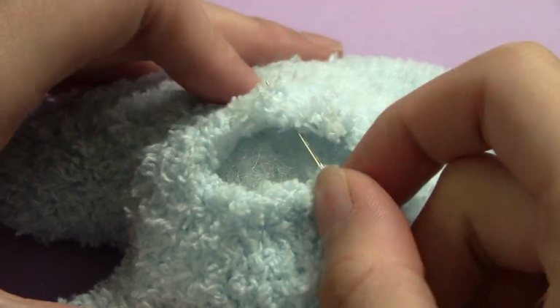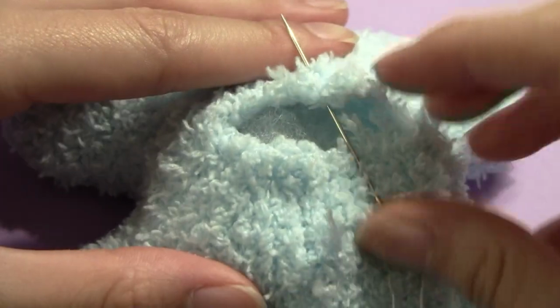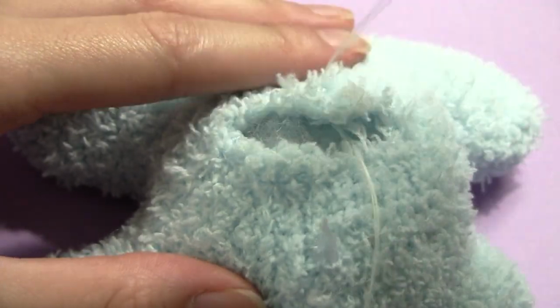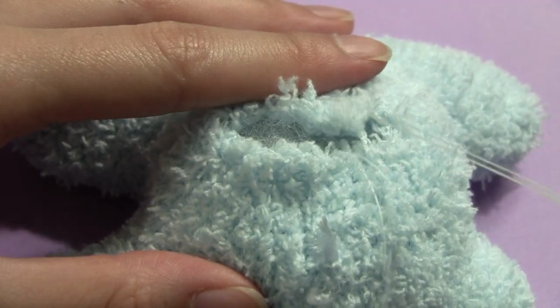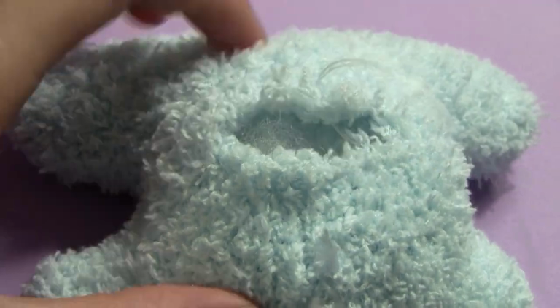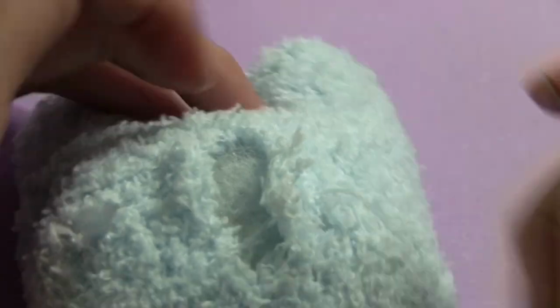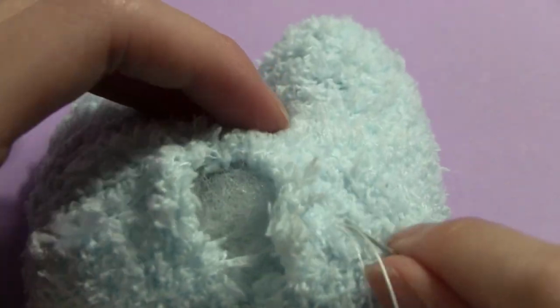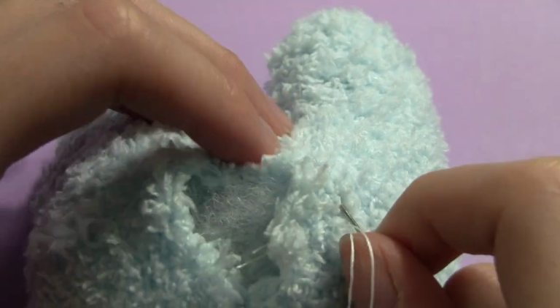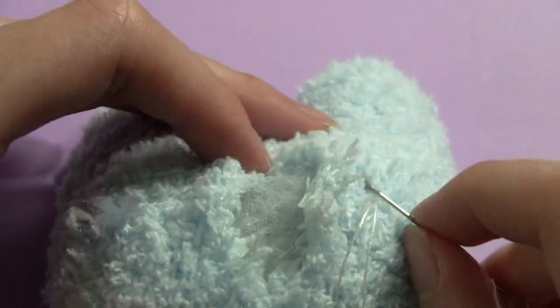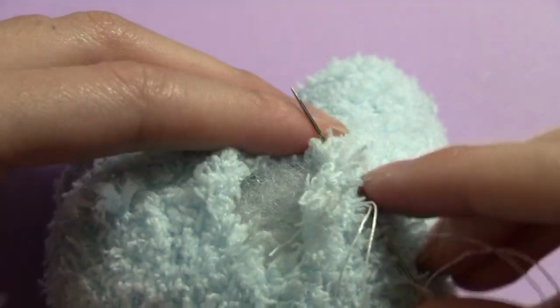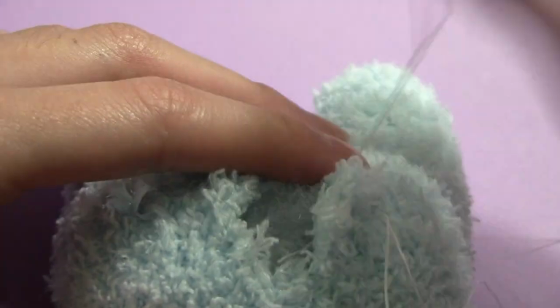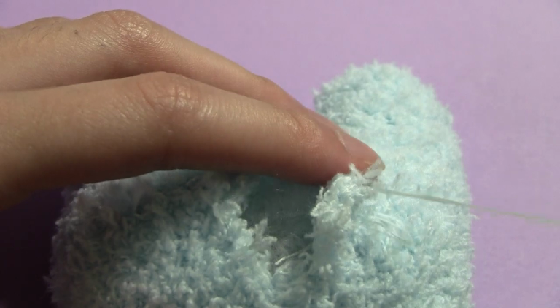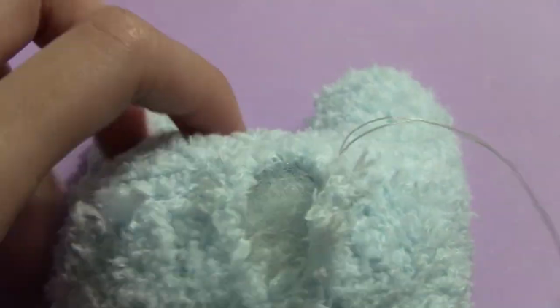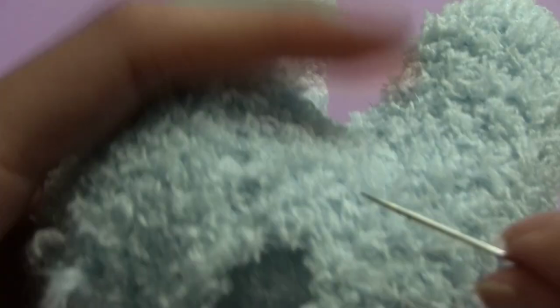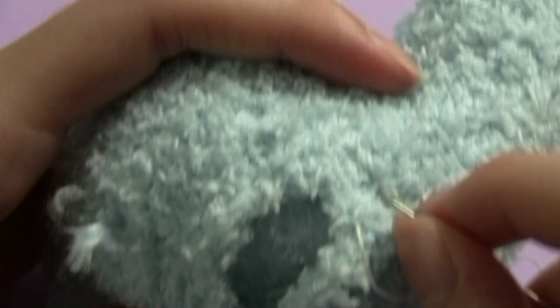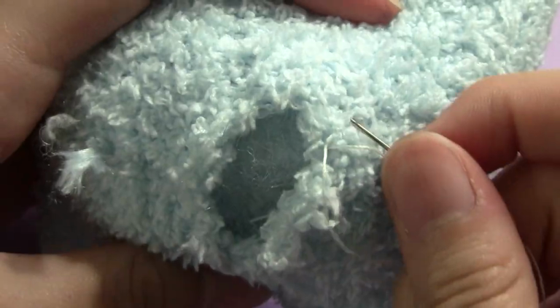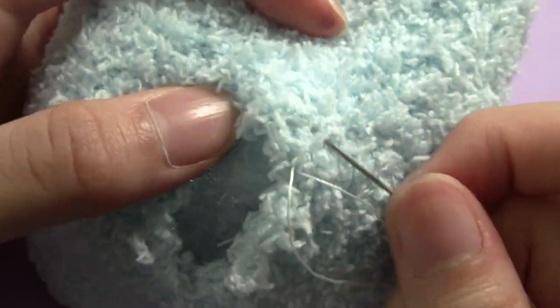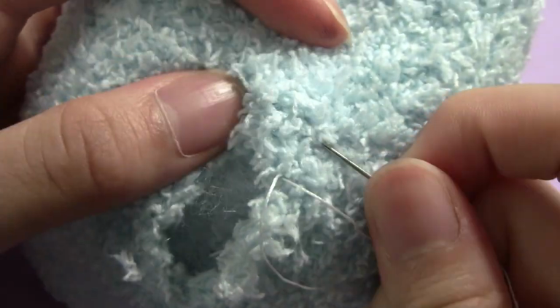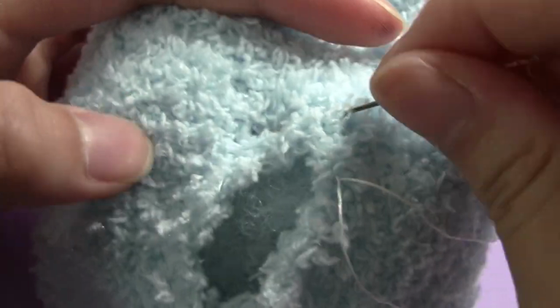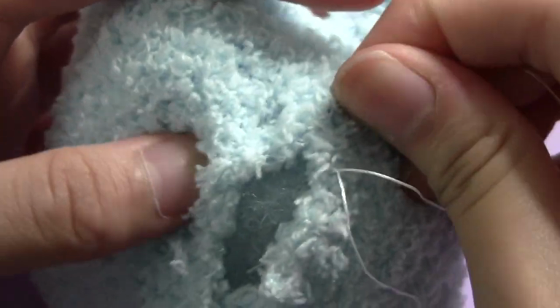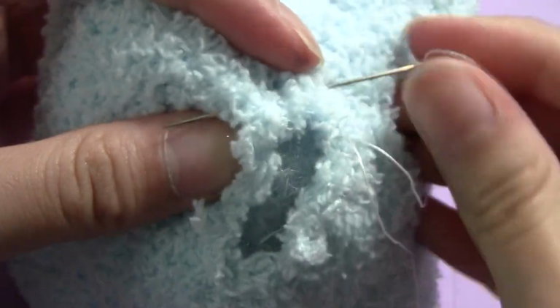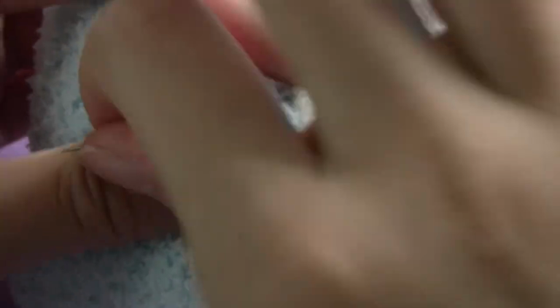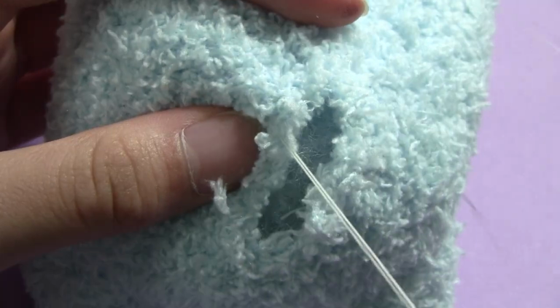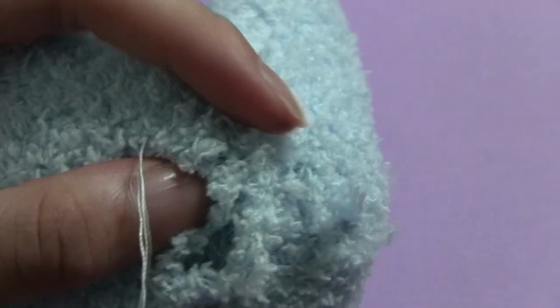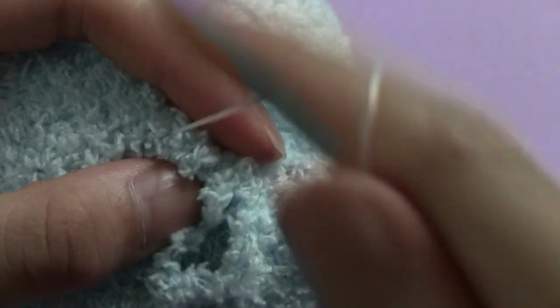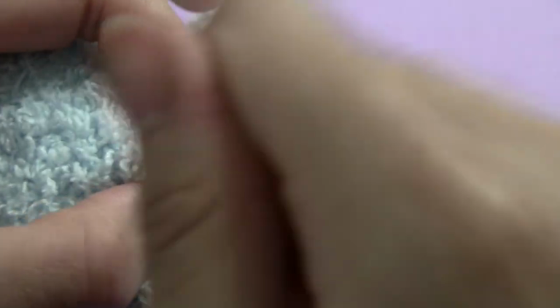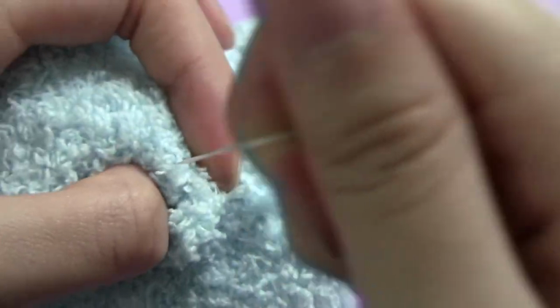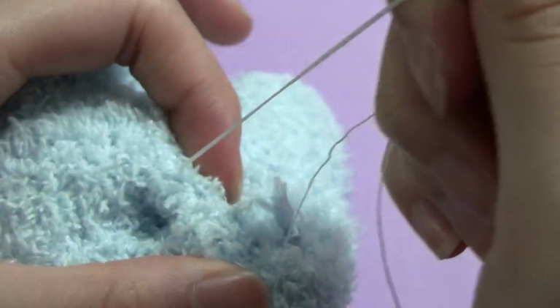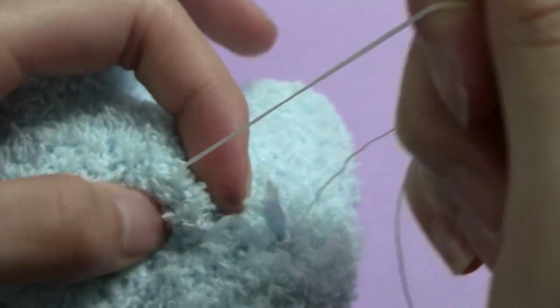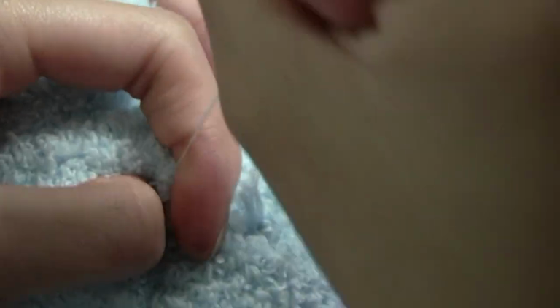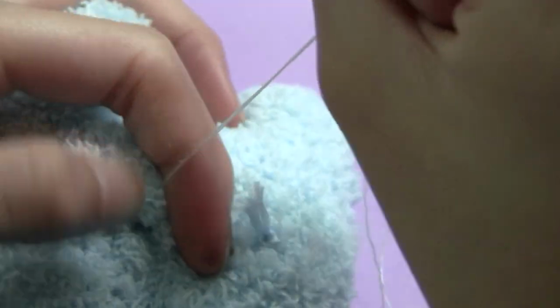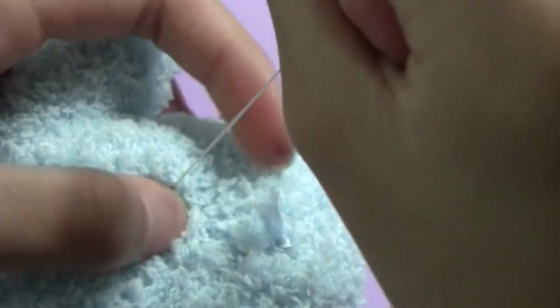Now we can close up the hole in the body with a running stitch. Pull it closed like a drawstring bag, then secure it with a couple of stitches.